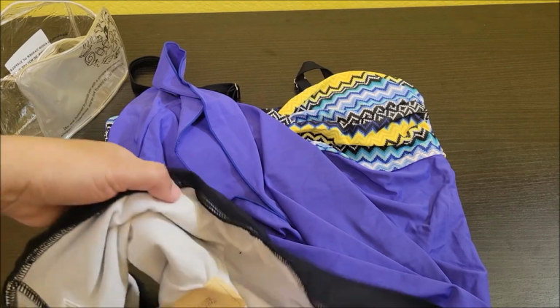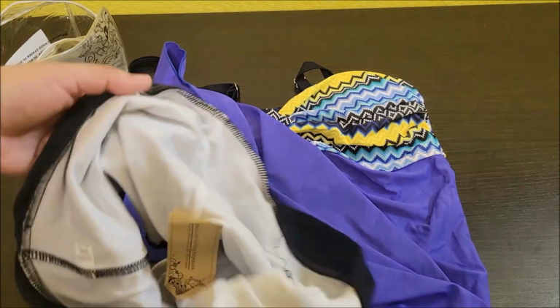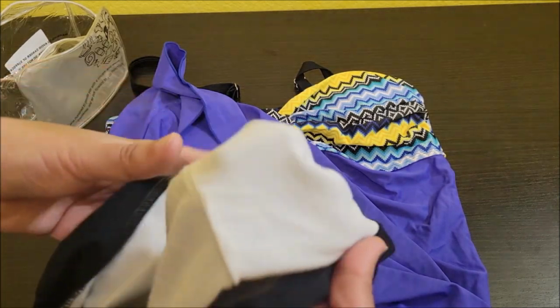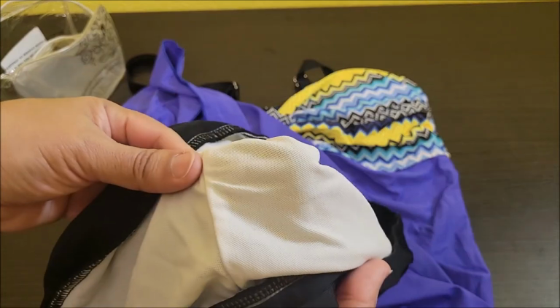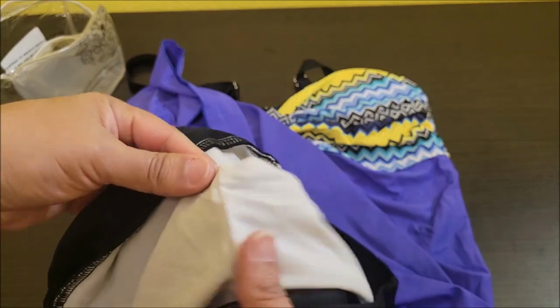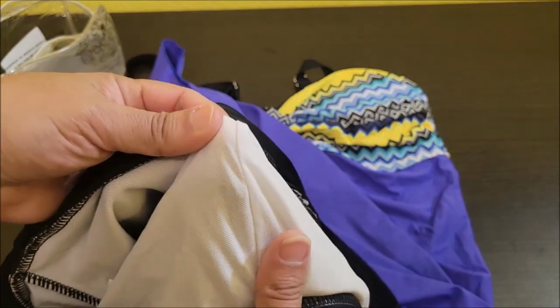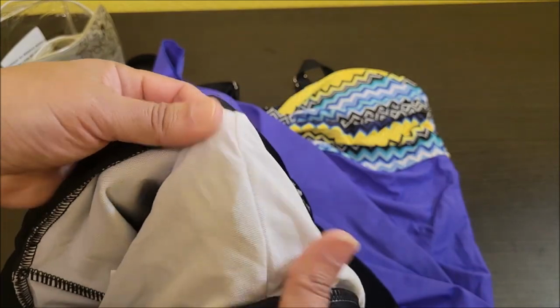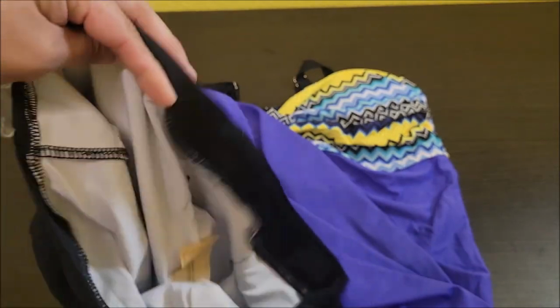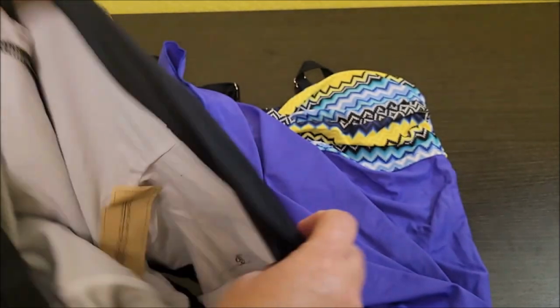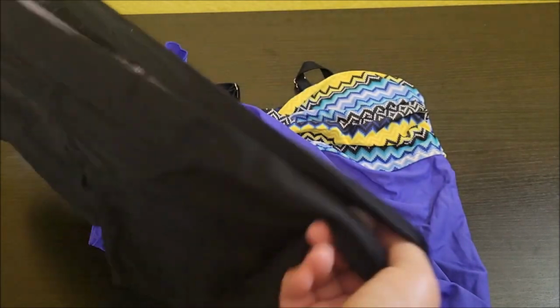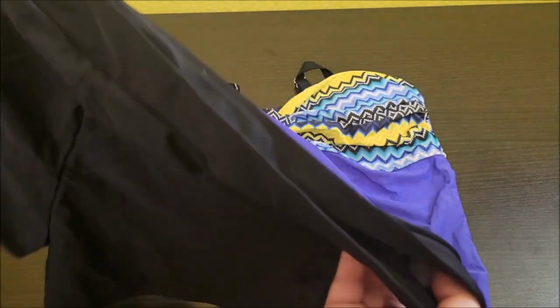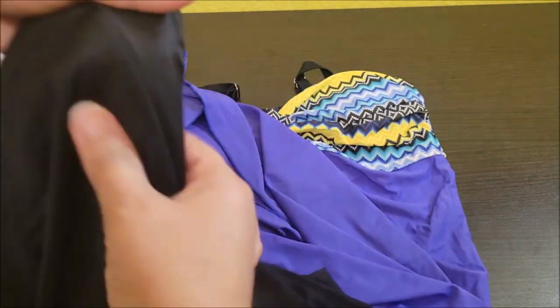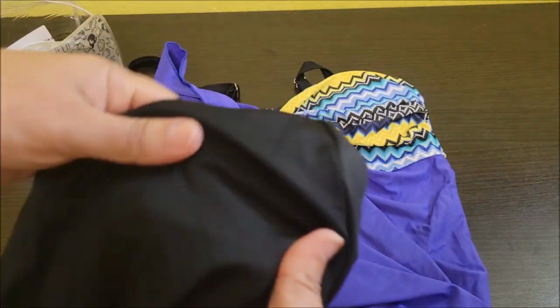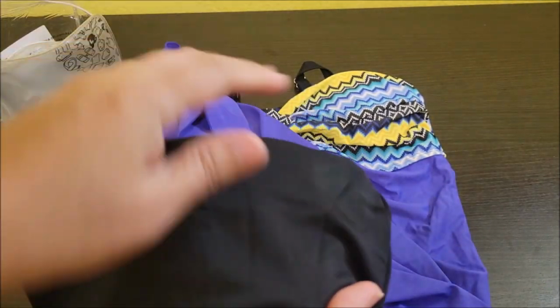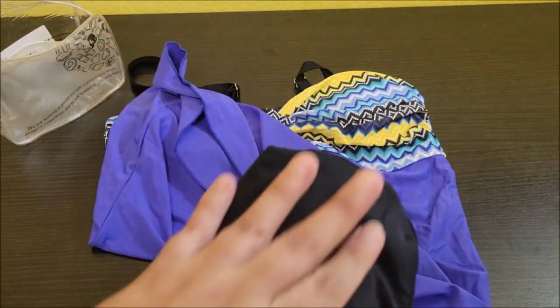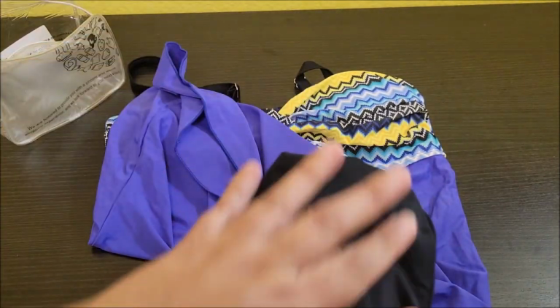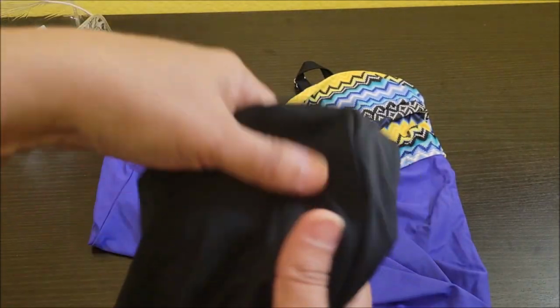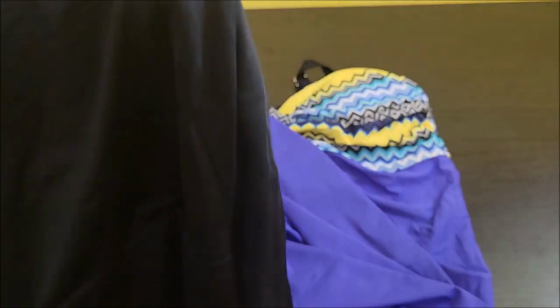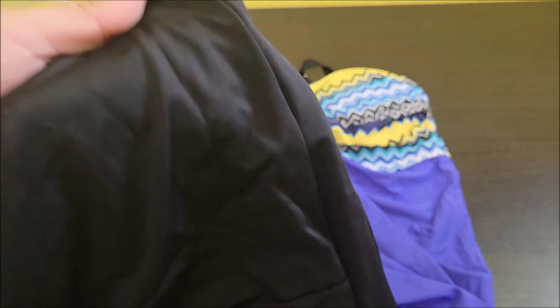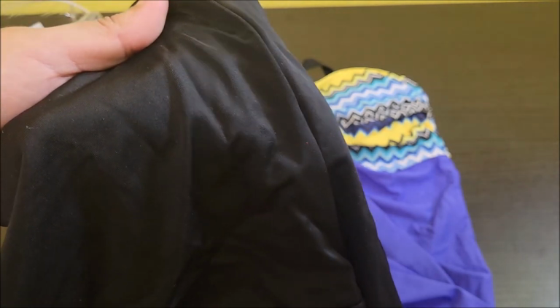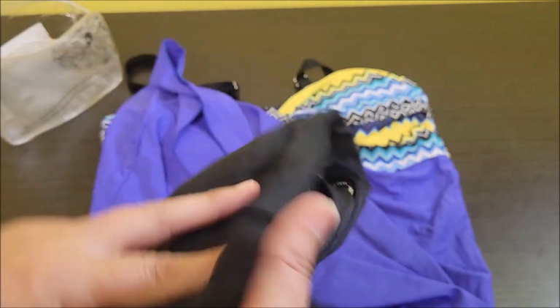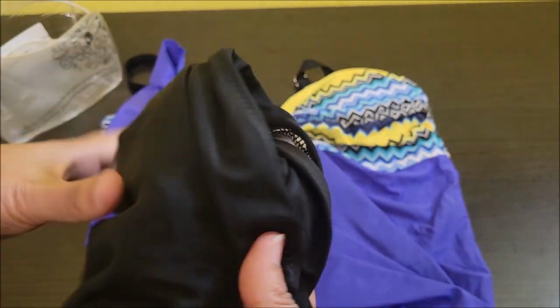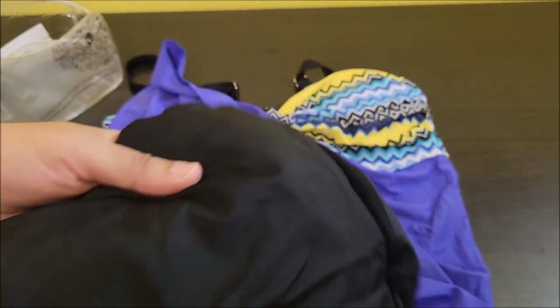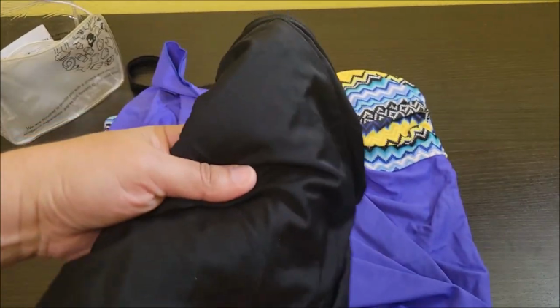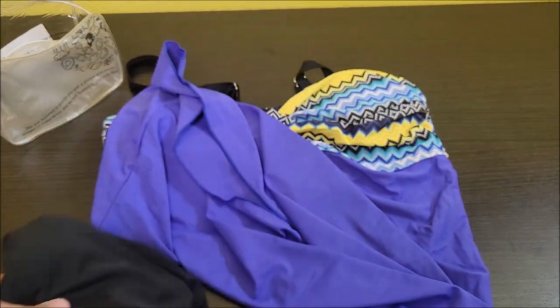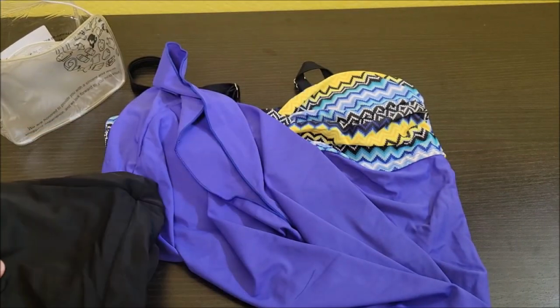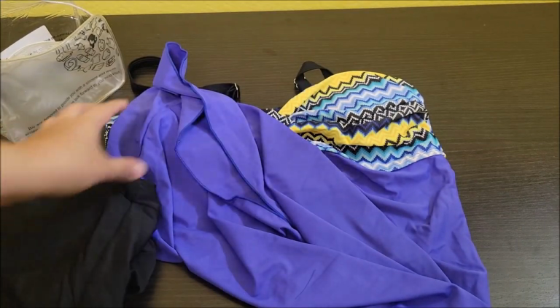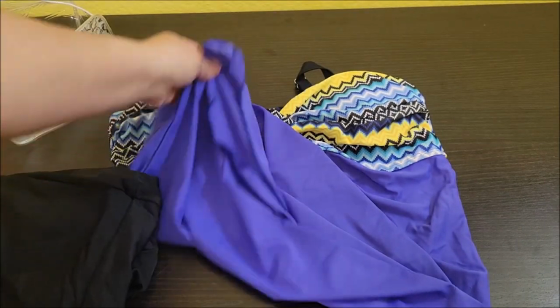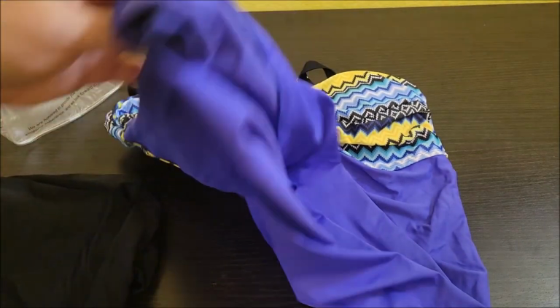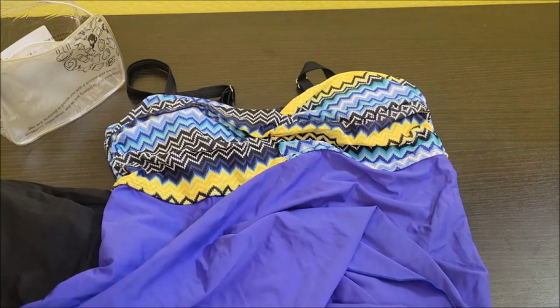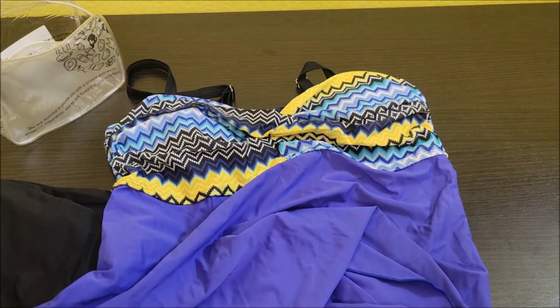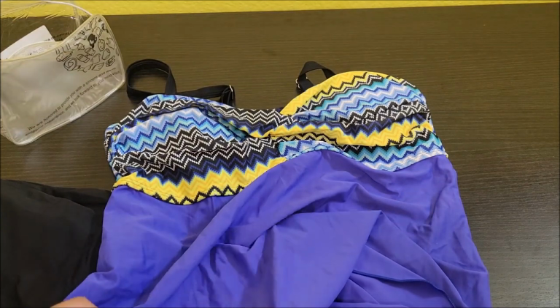The shorts have this extra layer of padding in them. The material is pretty soft — same material I've been ordering with the other swimsuits. It's like a nylon and spandex blend.